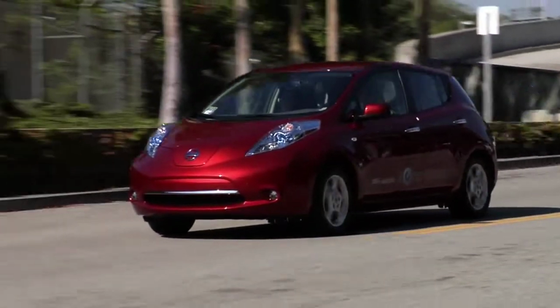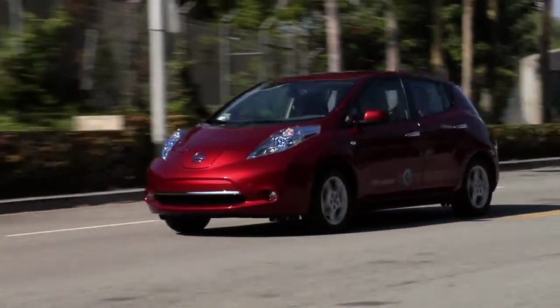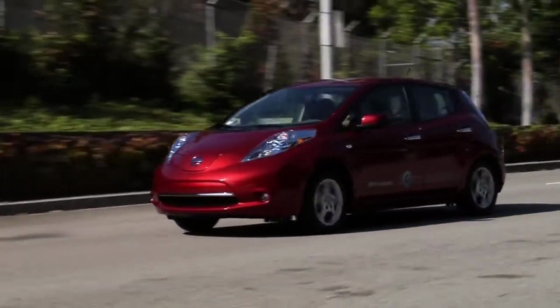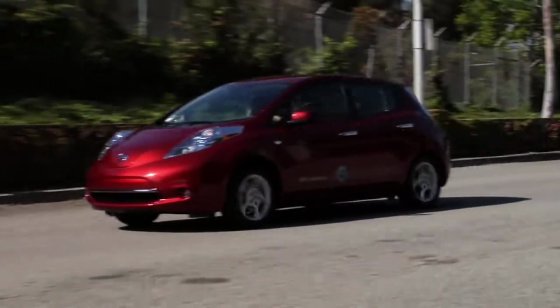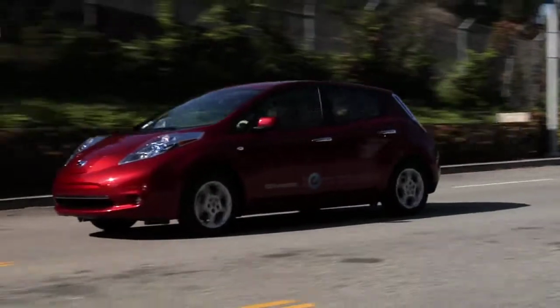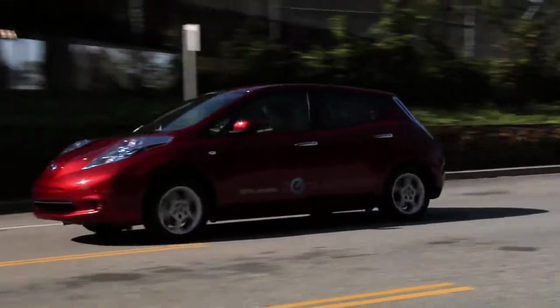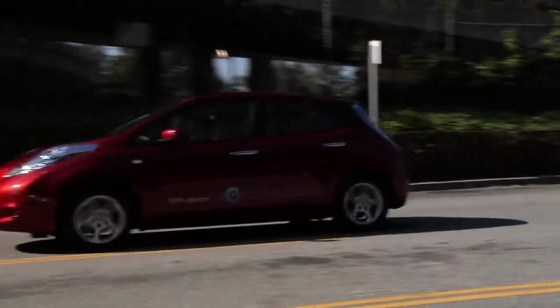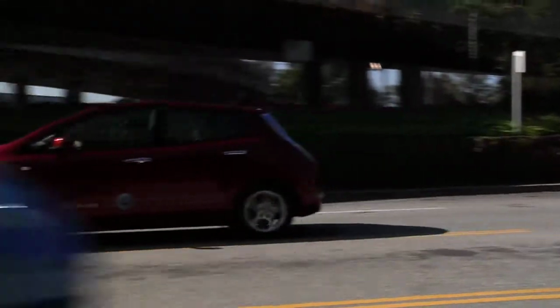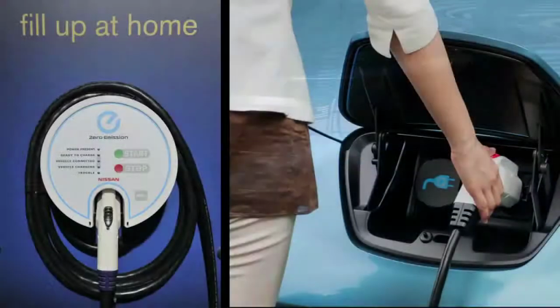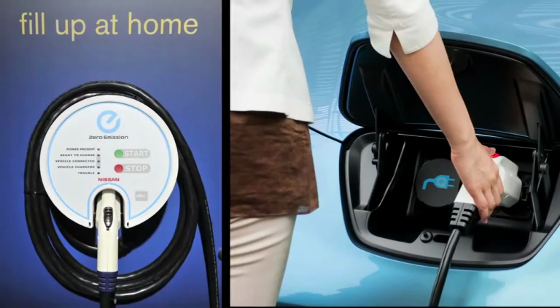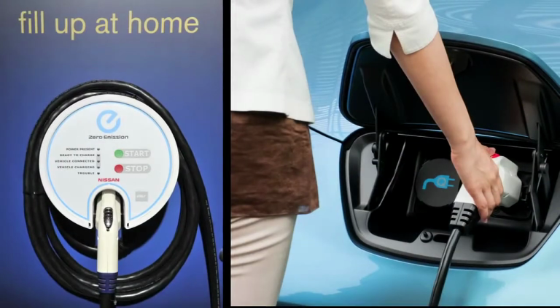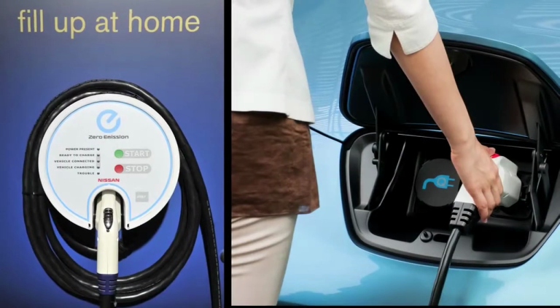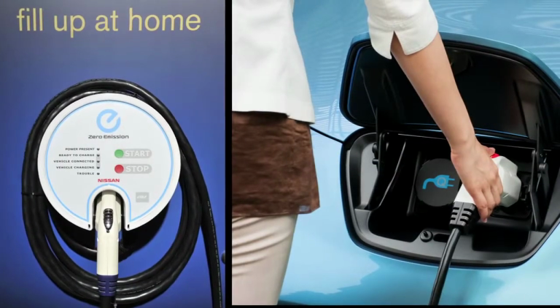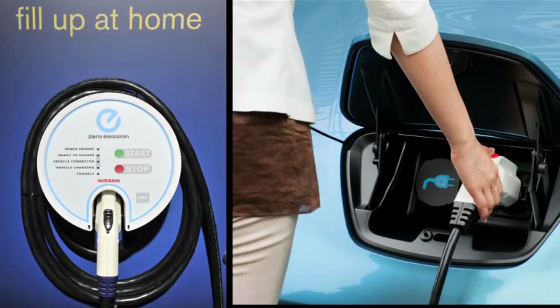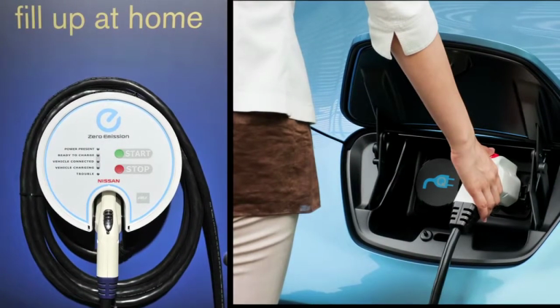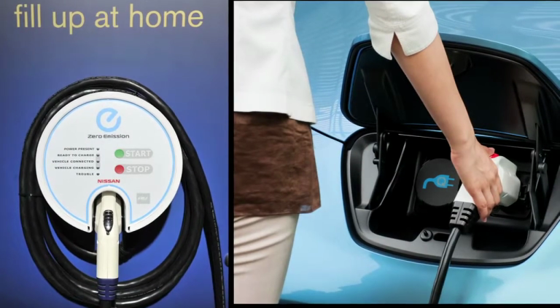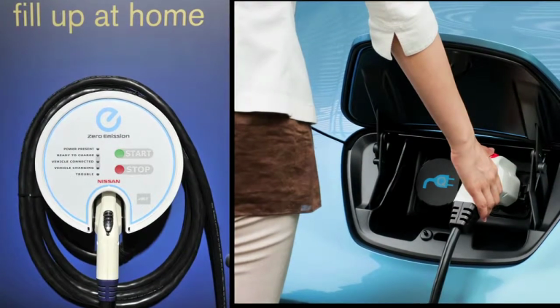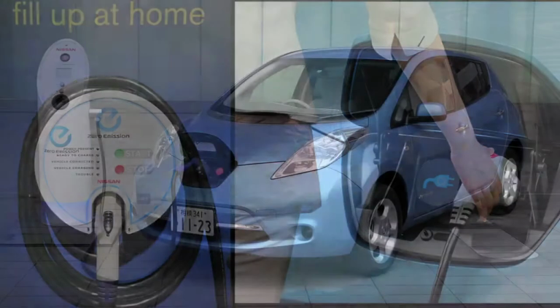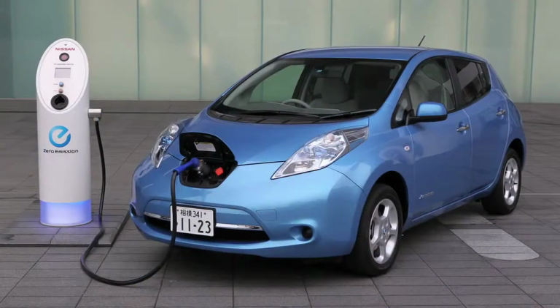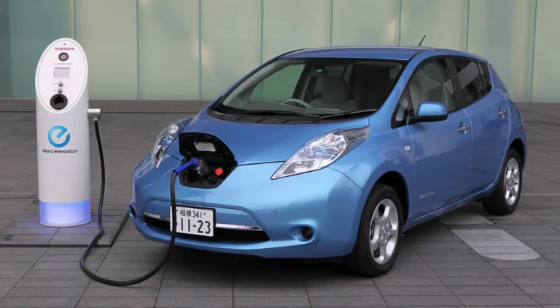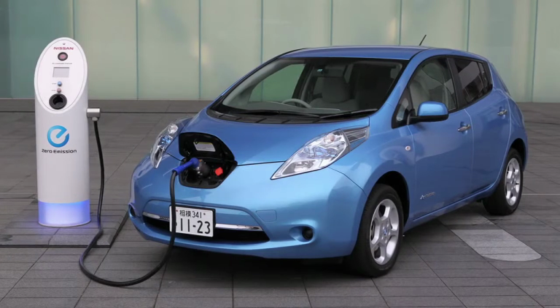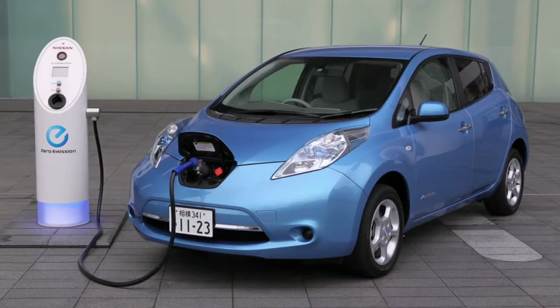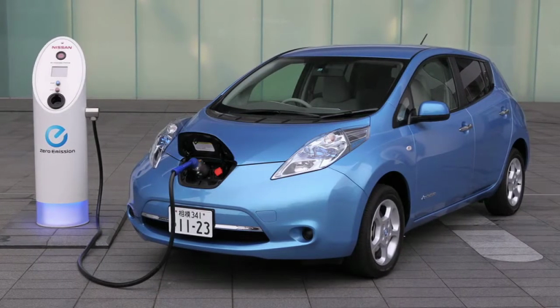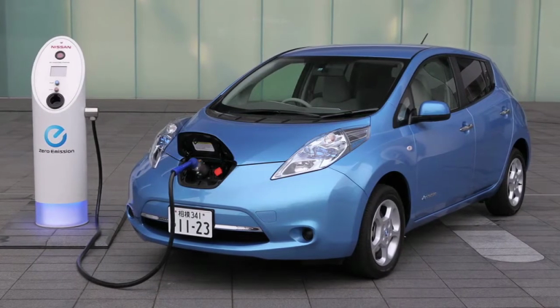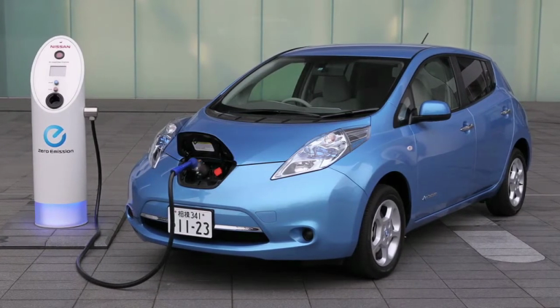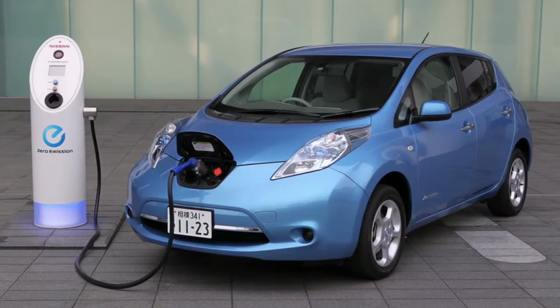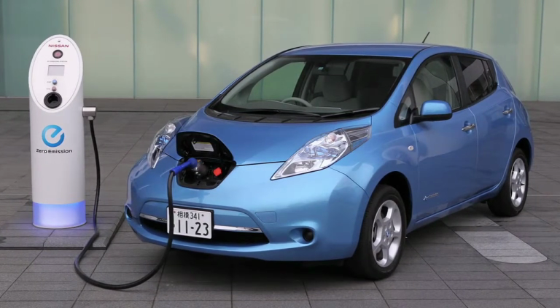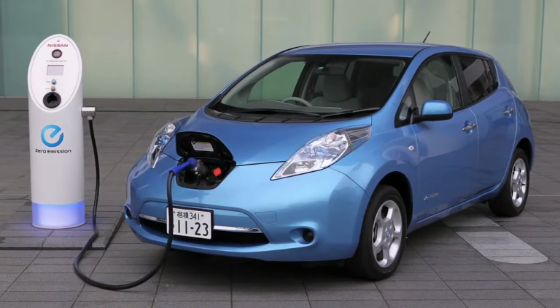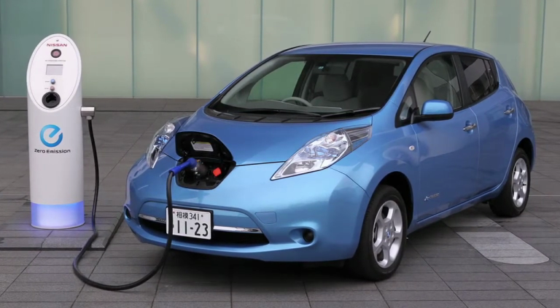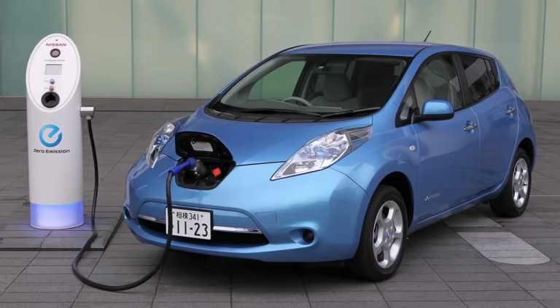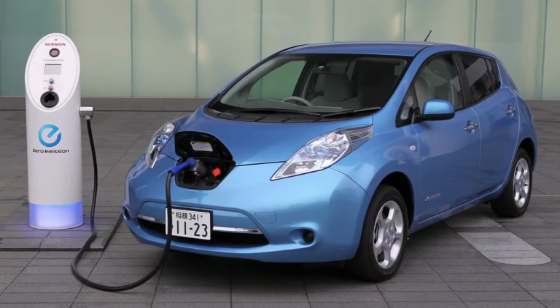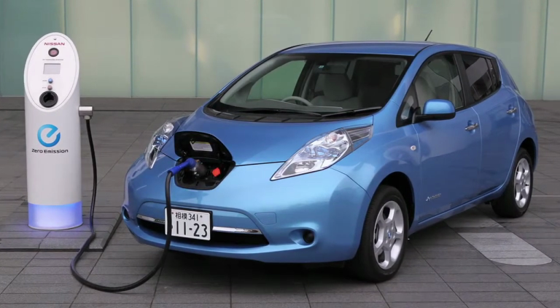There are three levels of charging this system, ranging from an overnight charge with a household outlet to 30 minutes with a specialized charging station now being installed in several major cities.